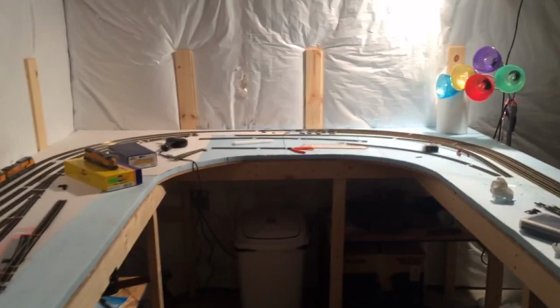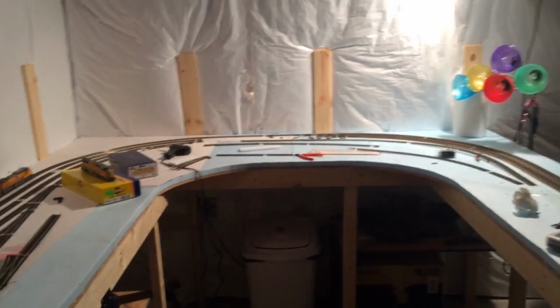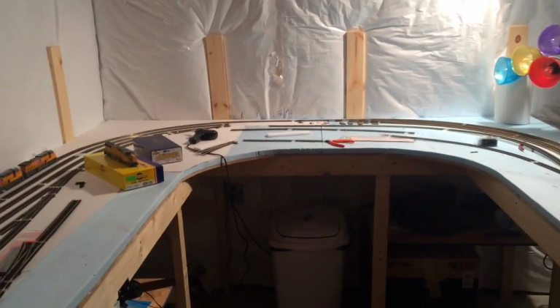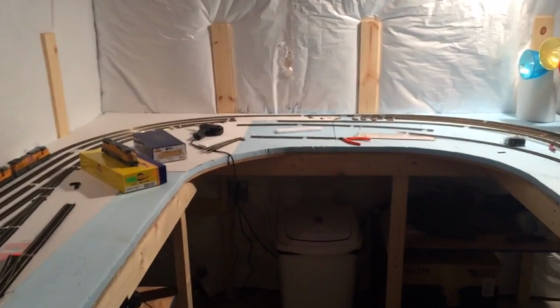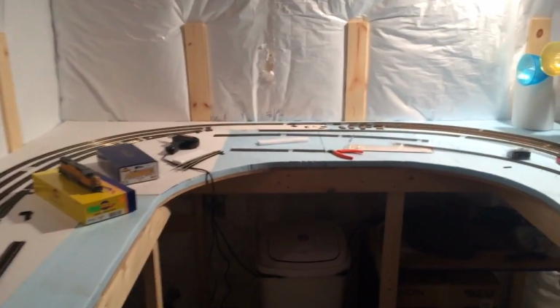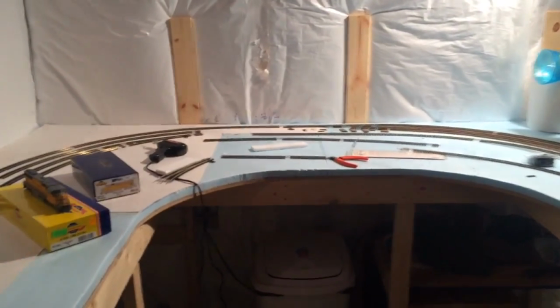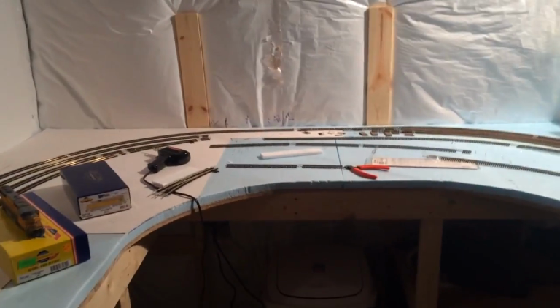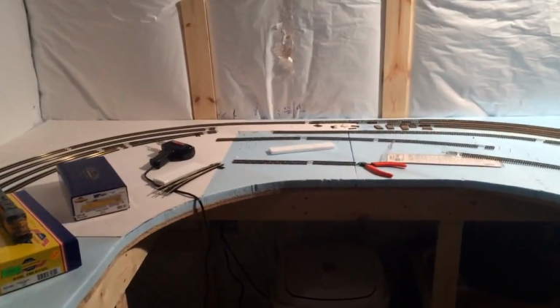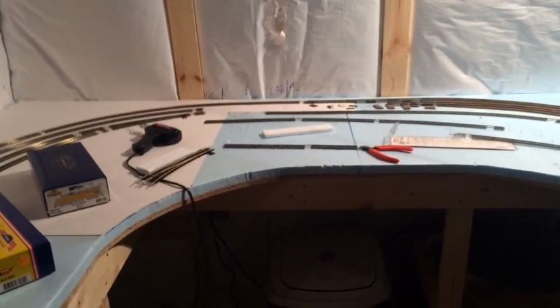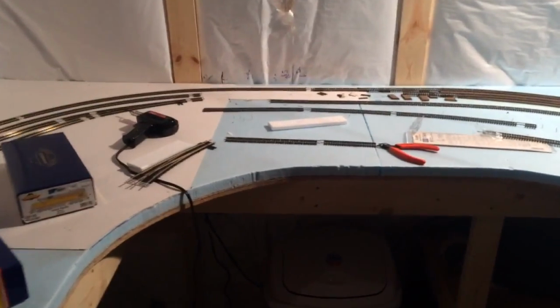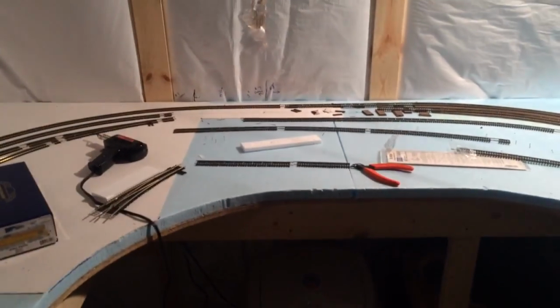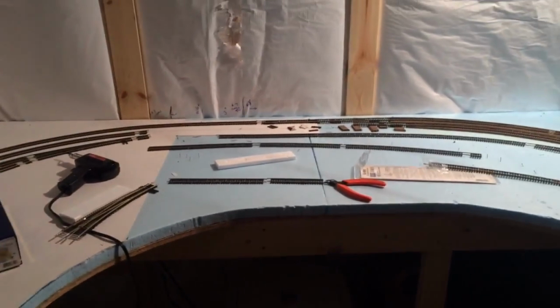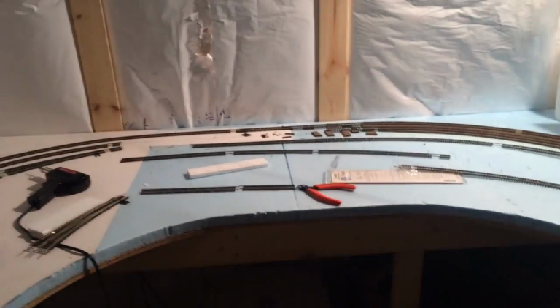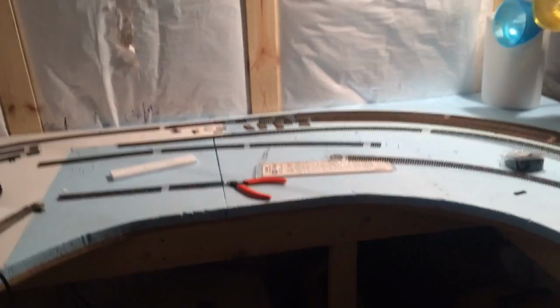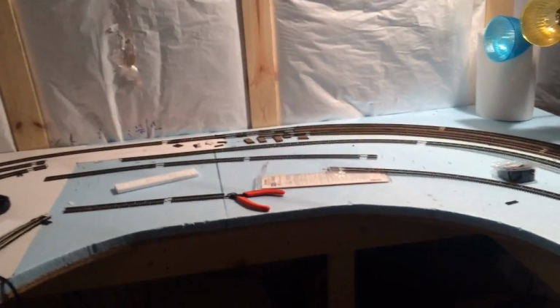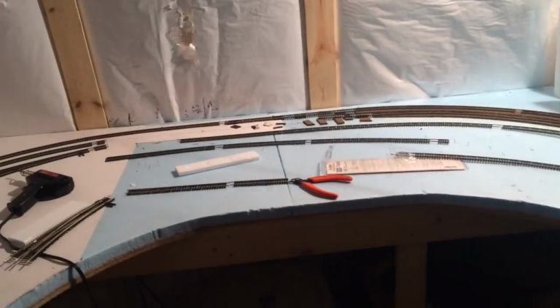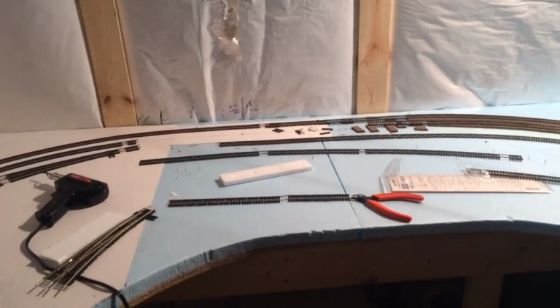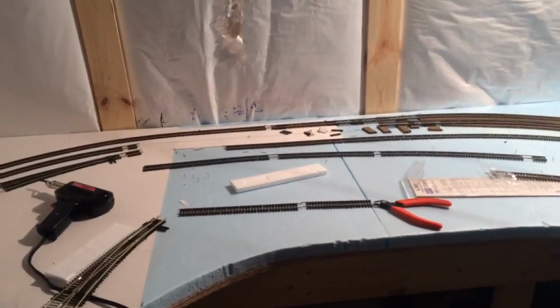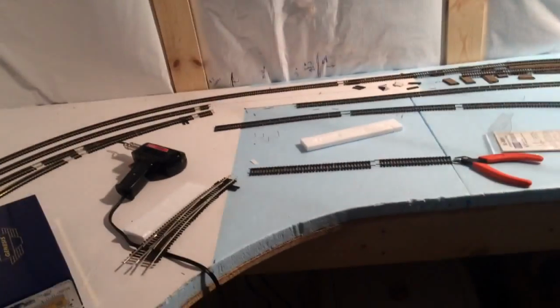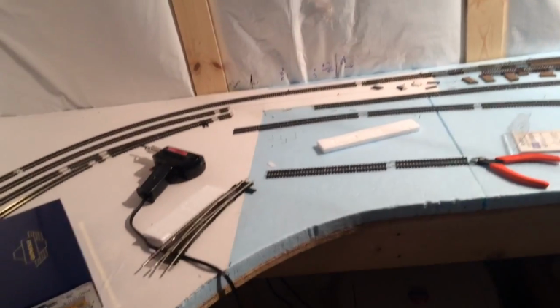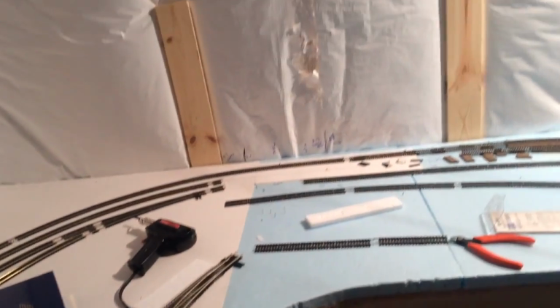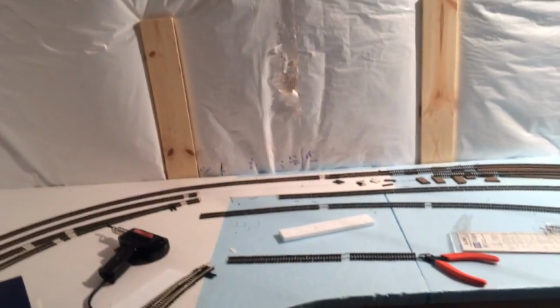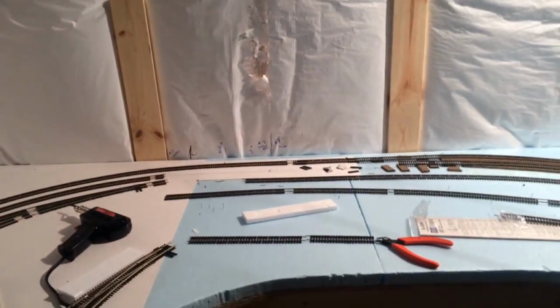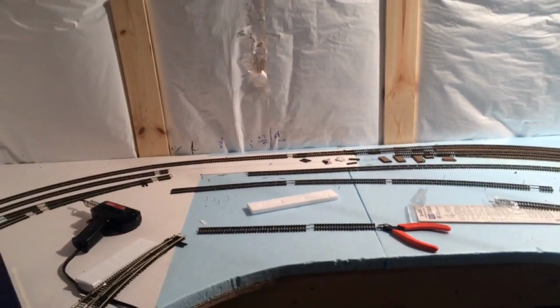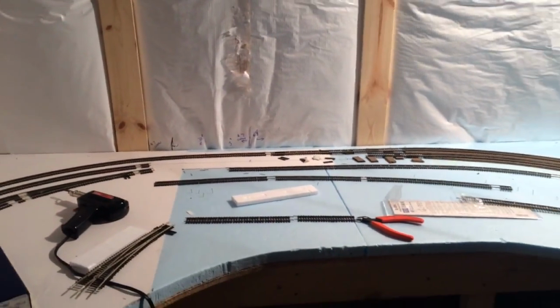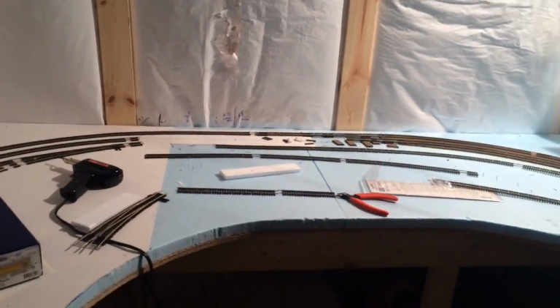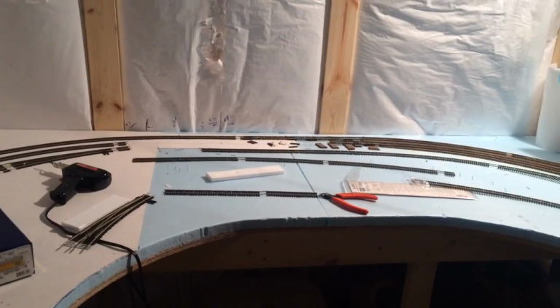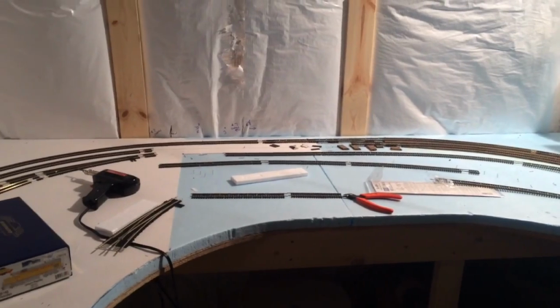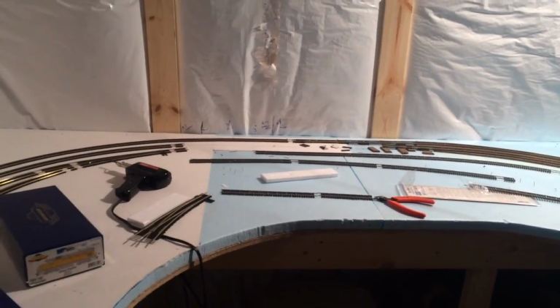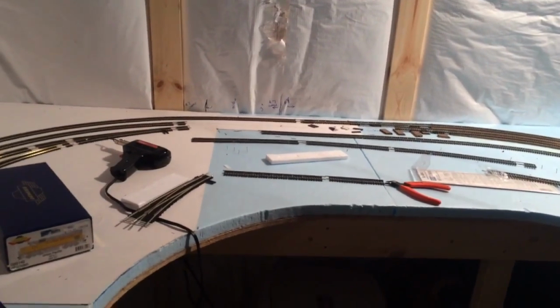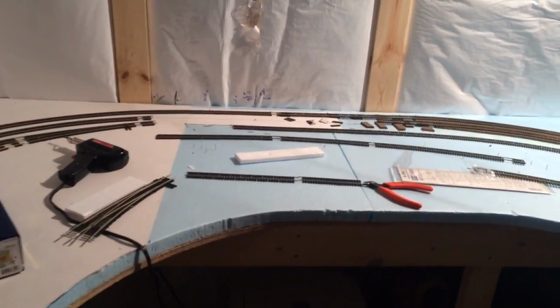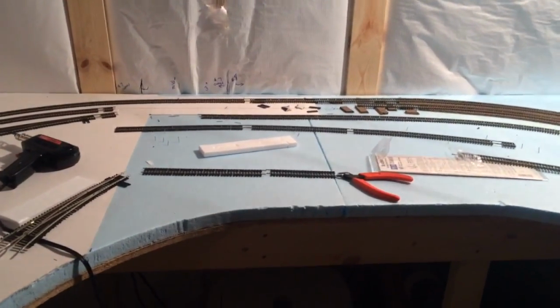What's going on guys? ModelTrain1234 here and I got a layout update today showing you guys some work I've done on the layout, some new stuff that I've done, some new stuff that I got, and some projects that I'm going to be working on.